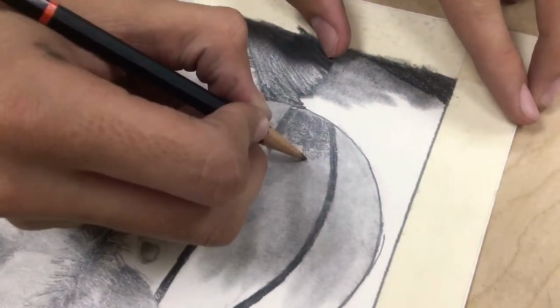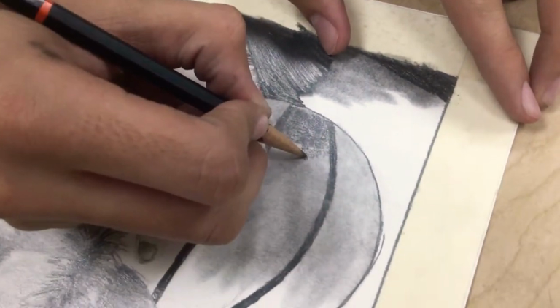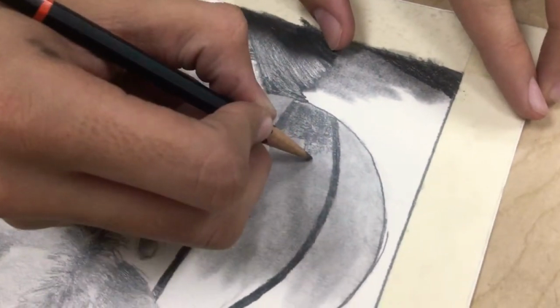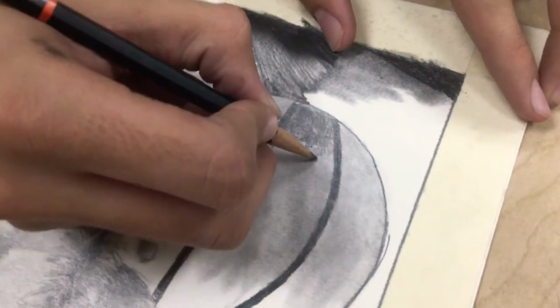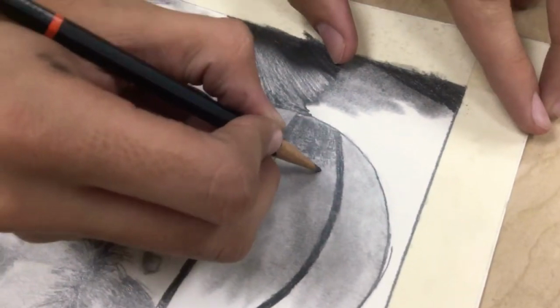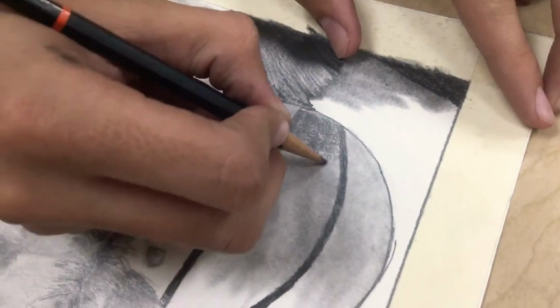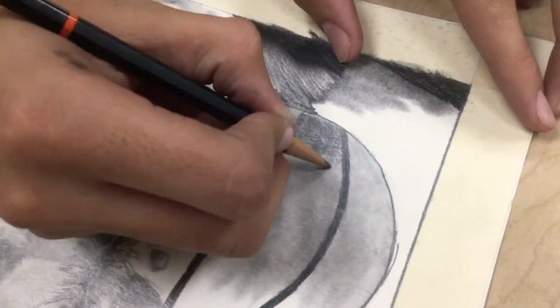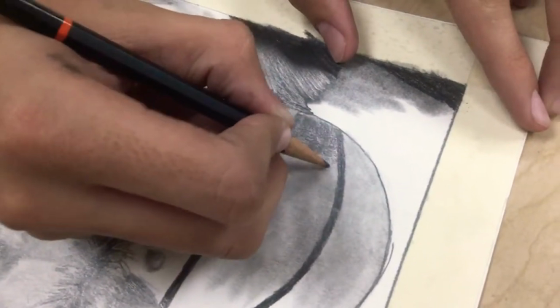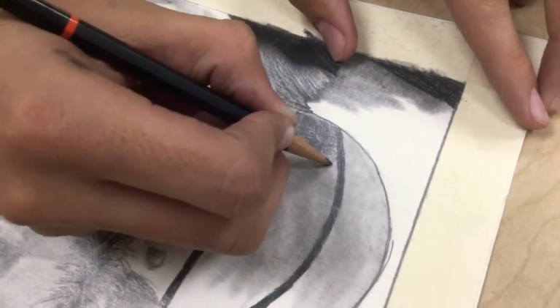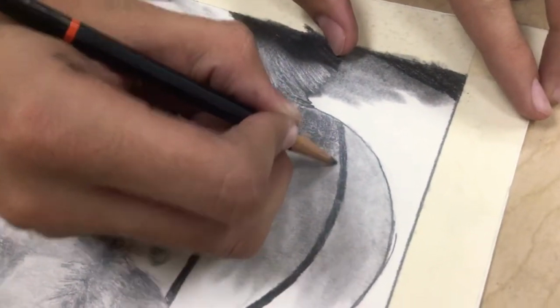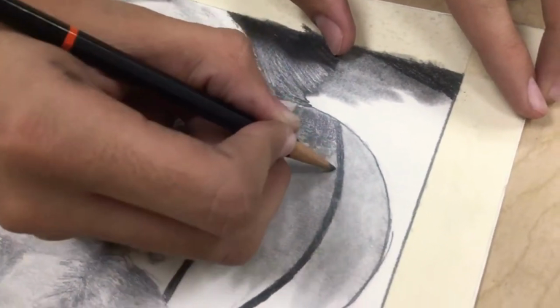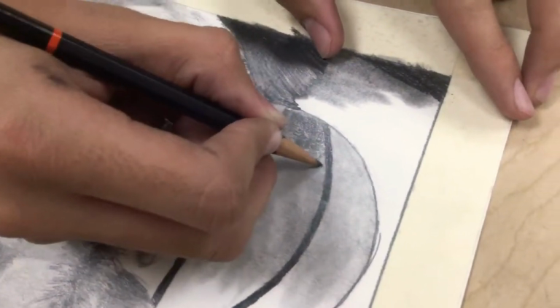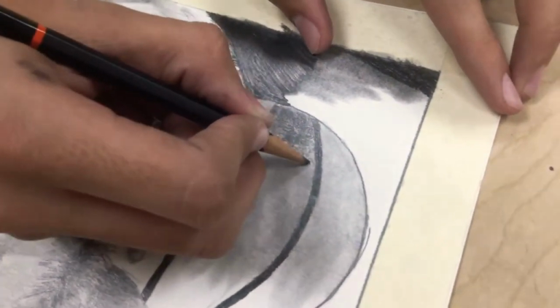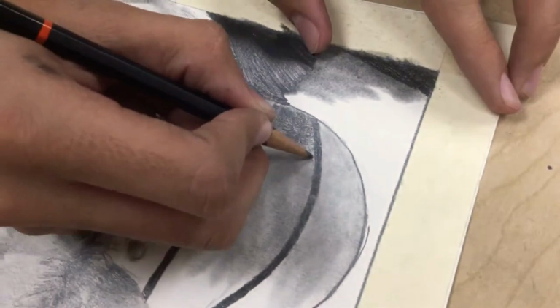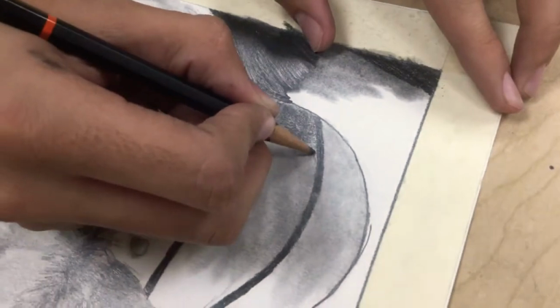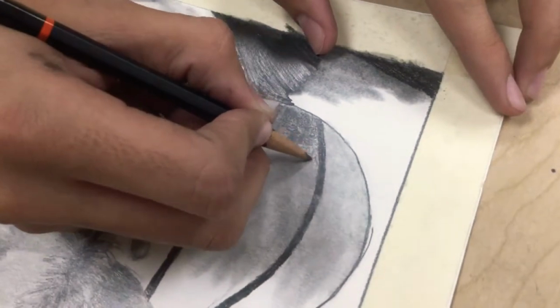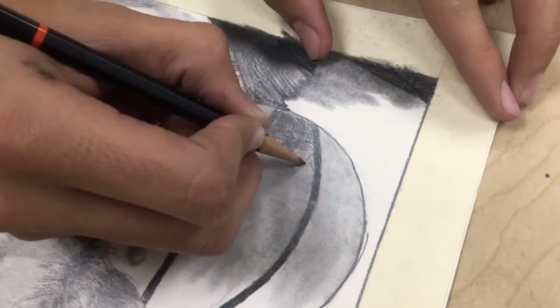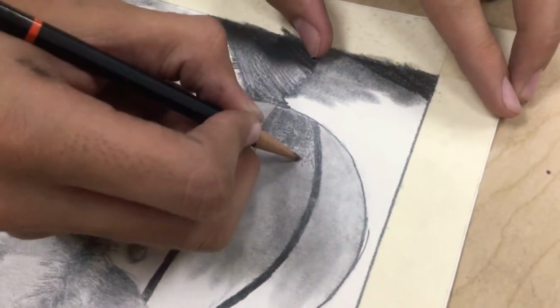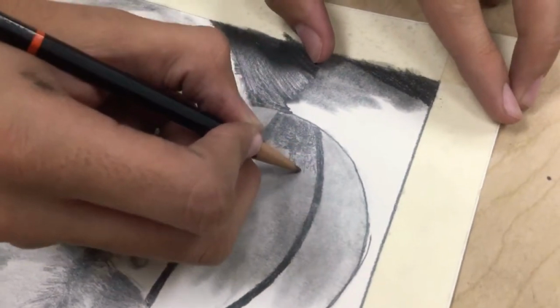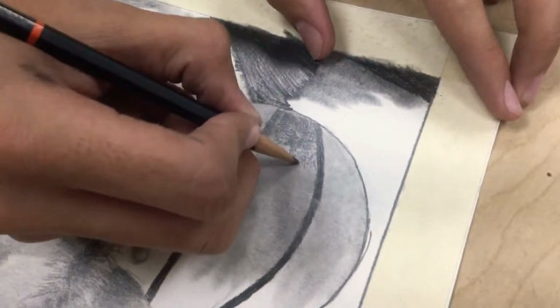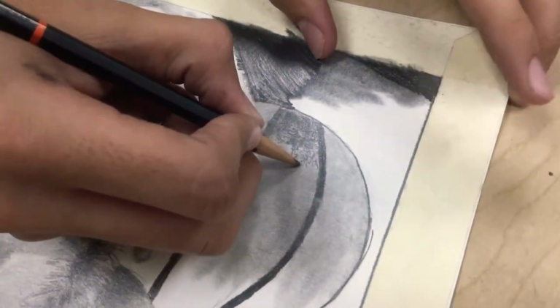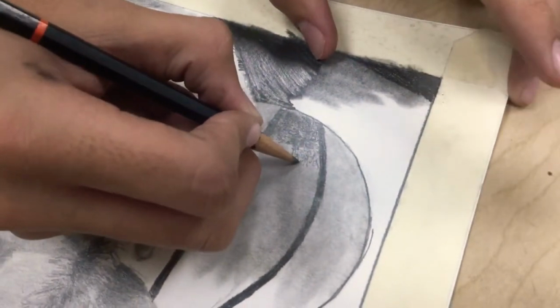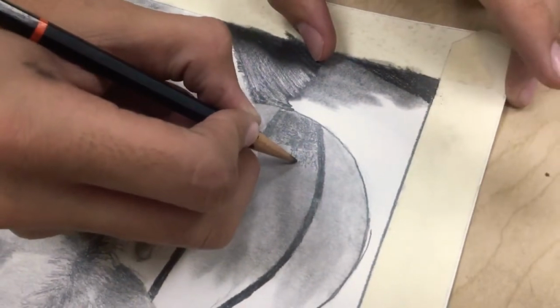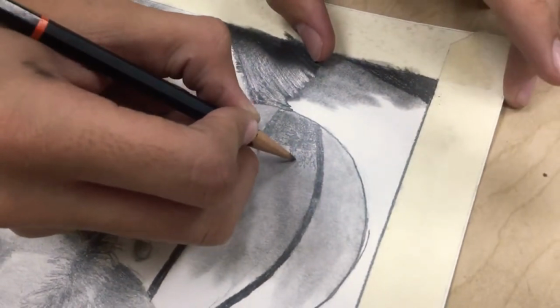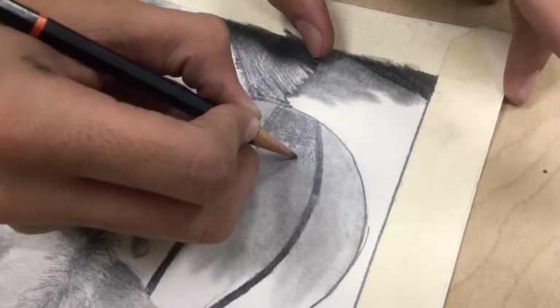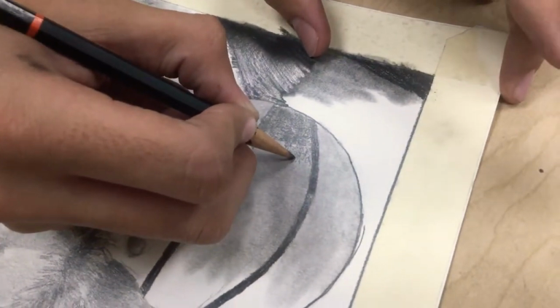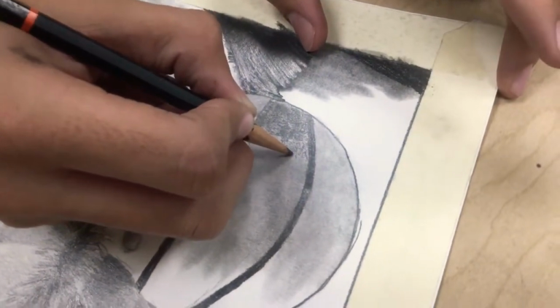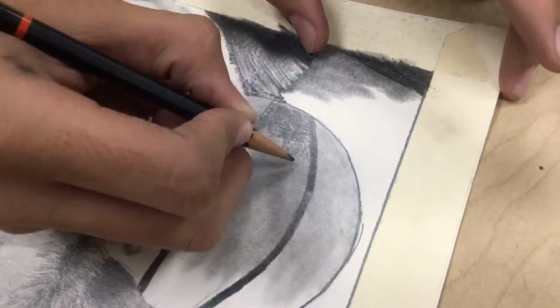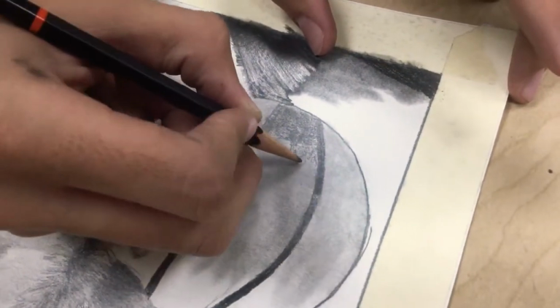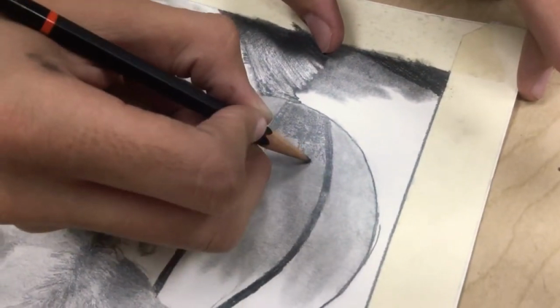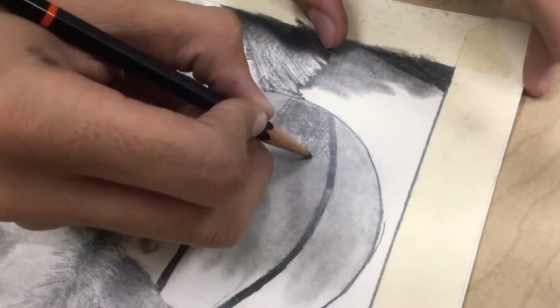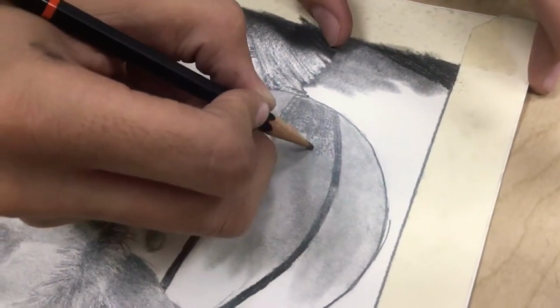The more highlight you have and the more you get it to look realistic, the more the ball is going to be together and the more it's going to connect.